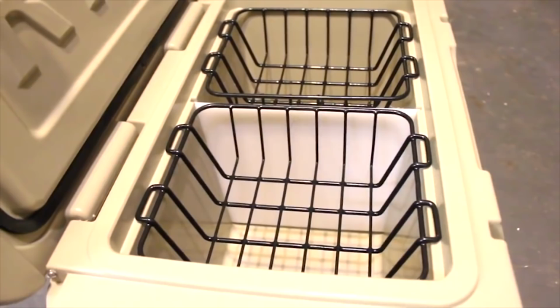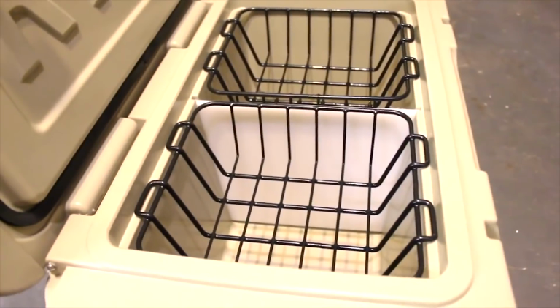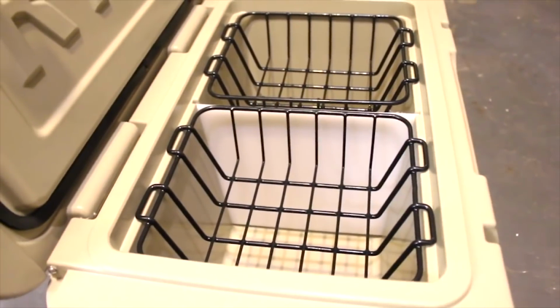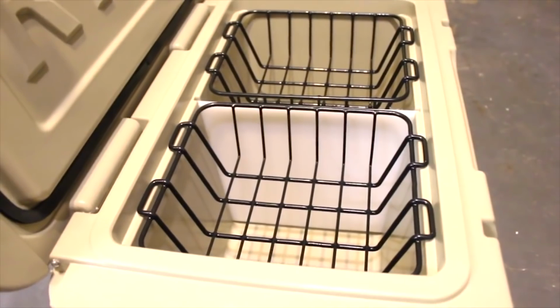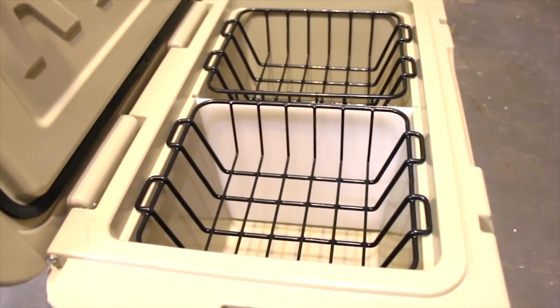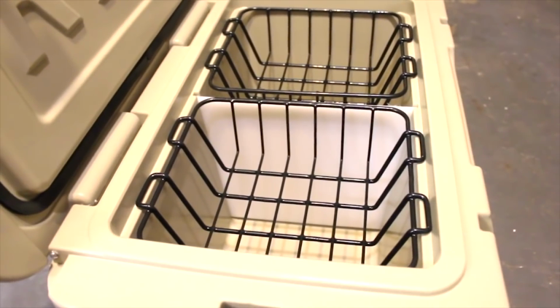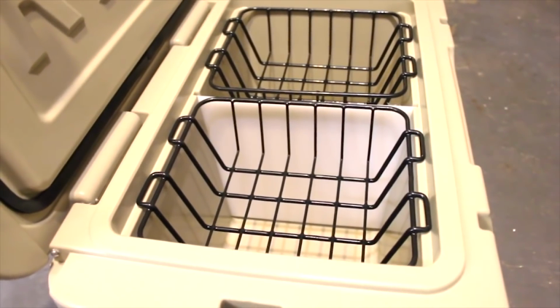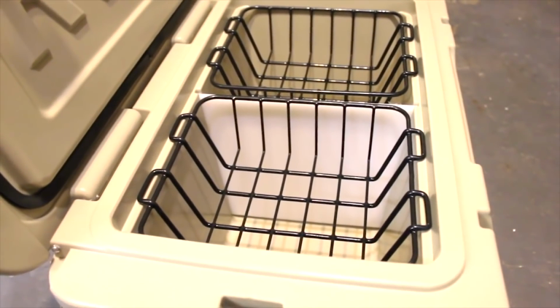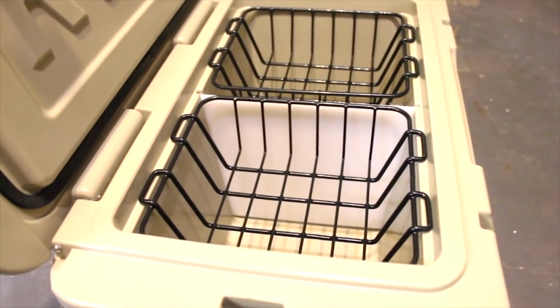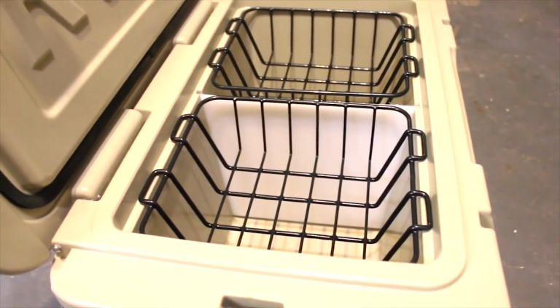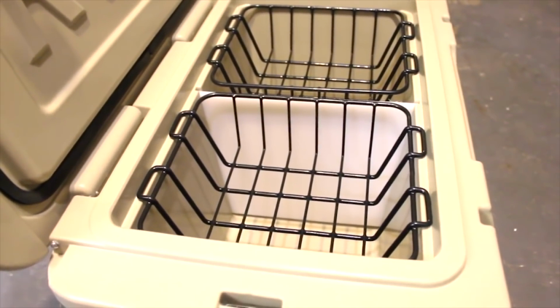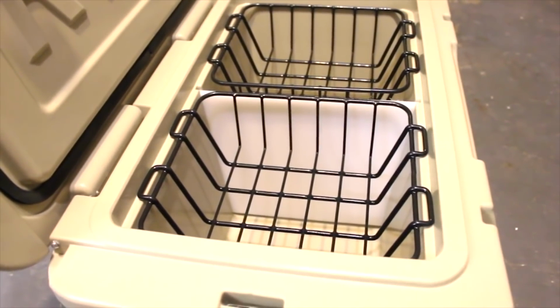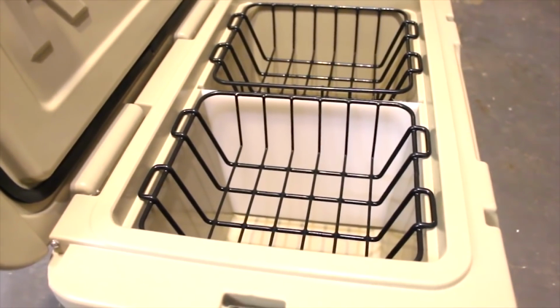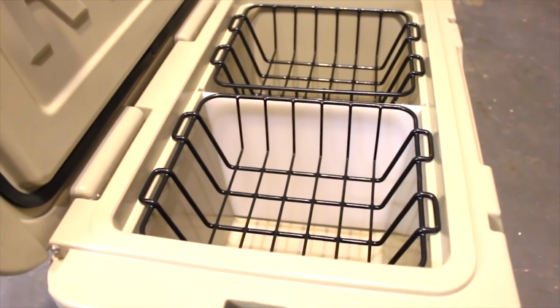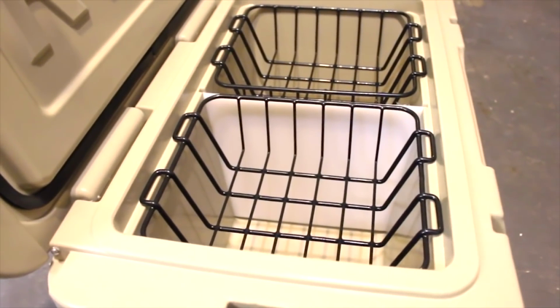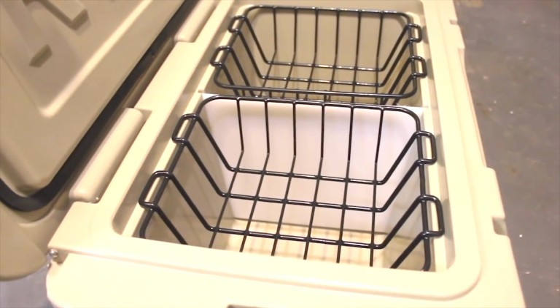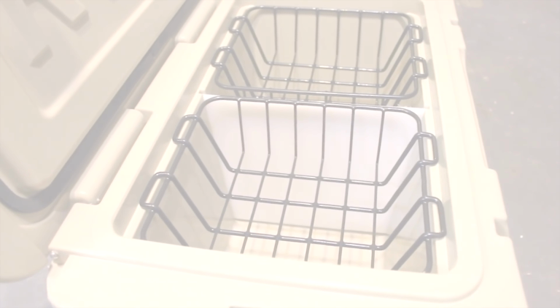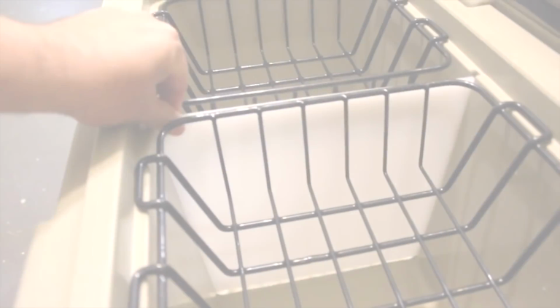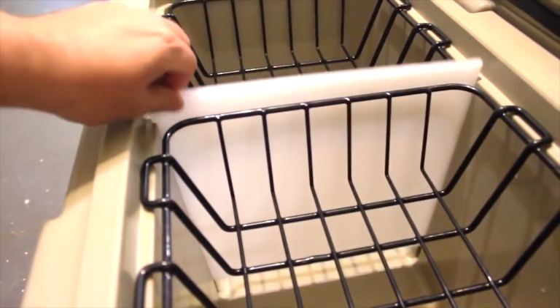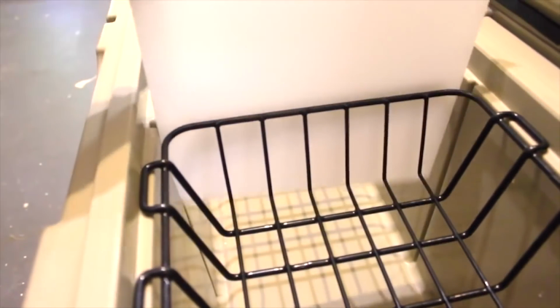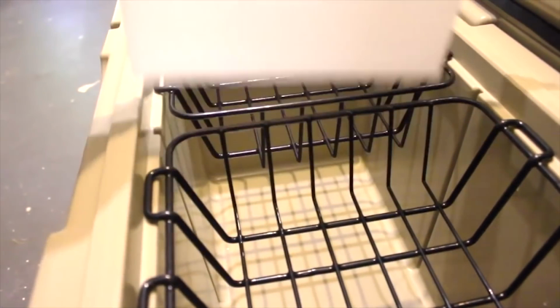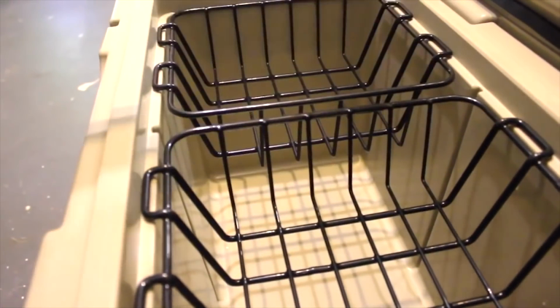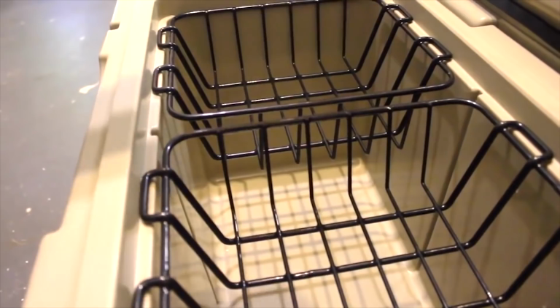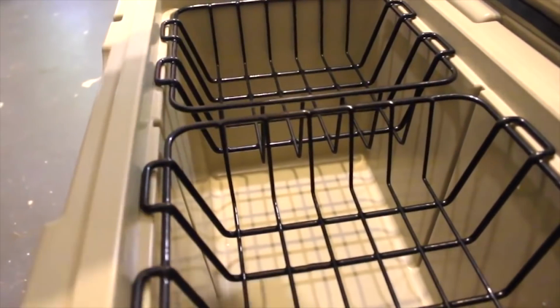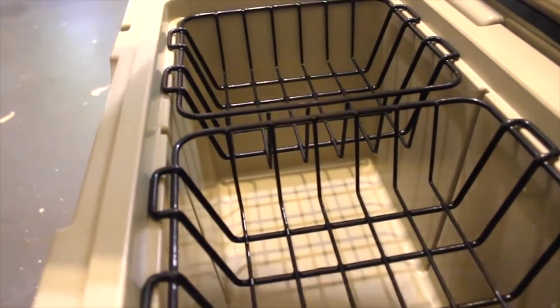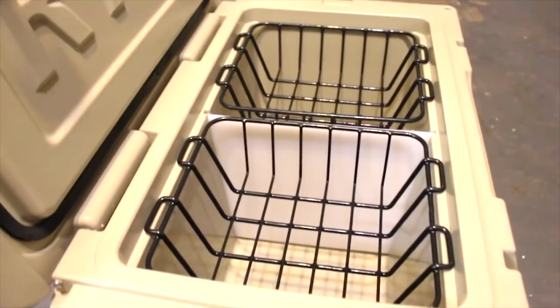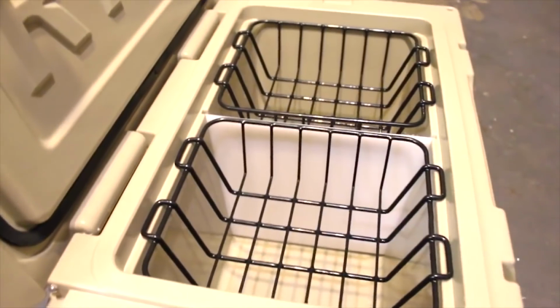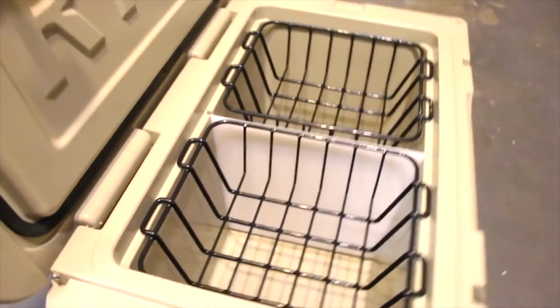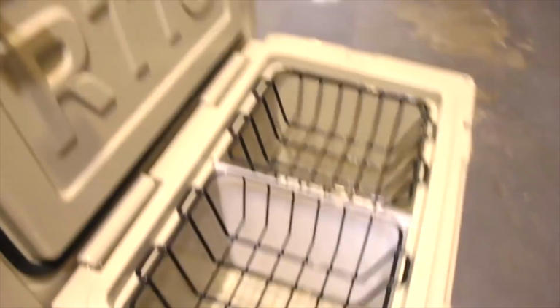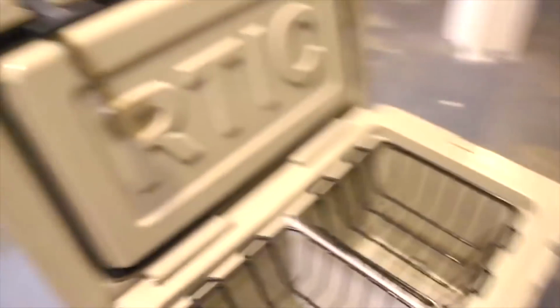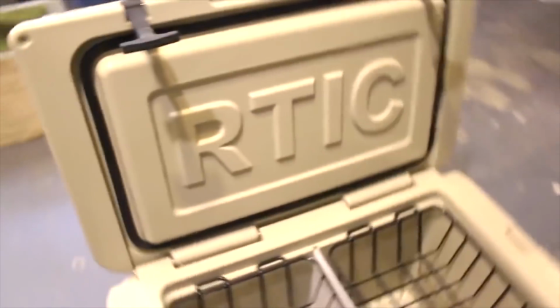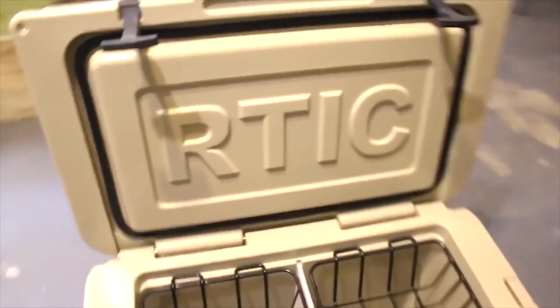The Arctic 45, as big as it is, can still be carried by one person. It's ideal for a fishing or camping trip, or even tailgating at the next big game.